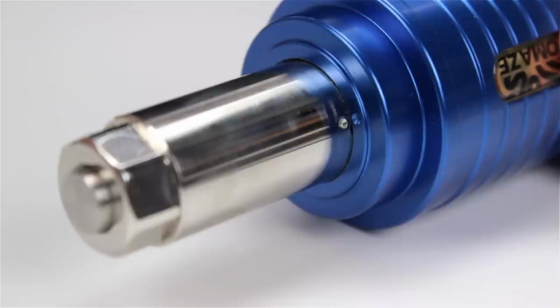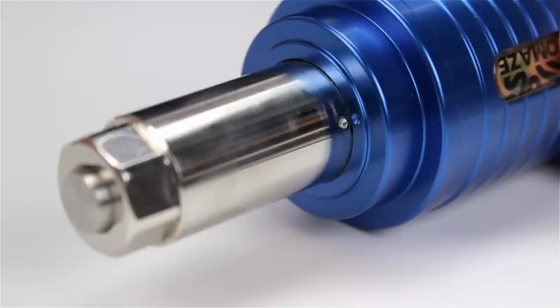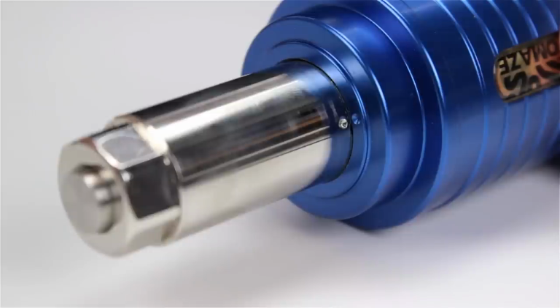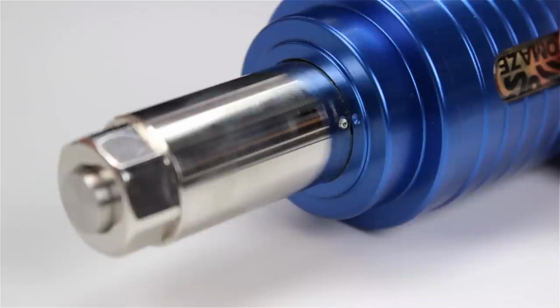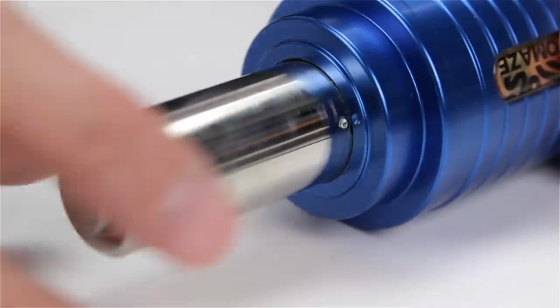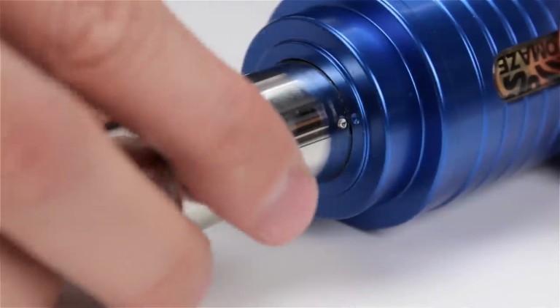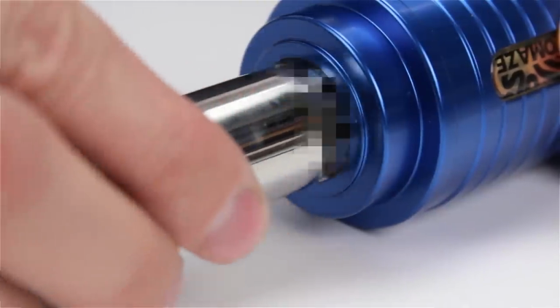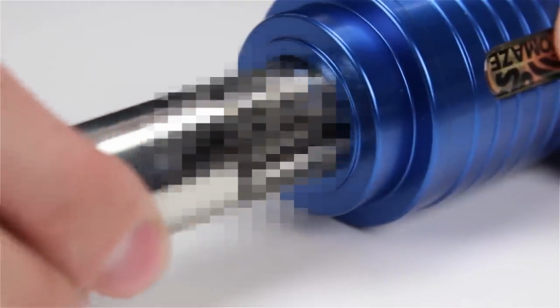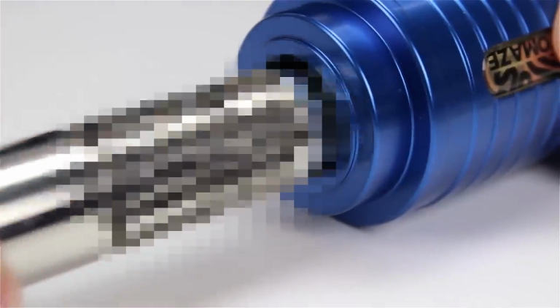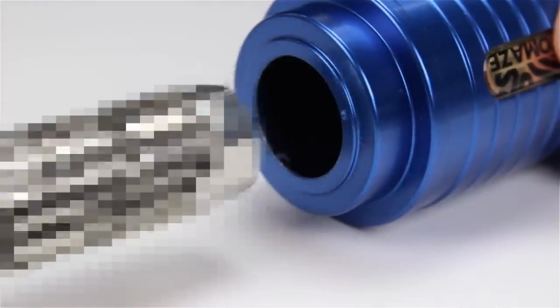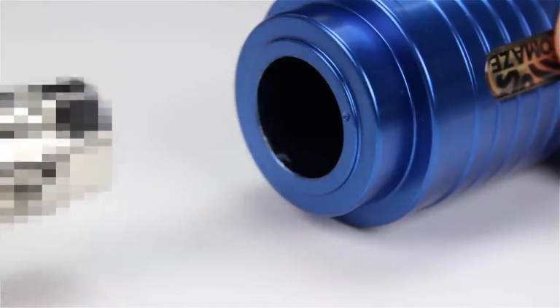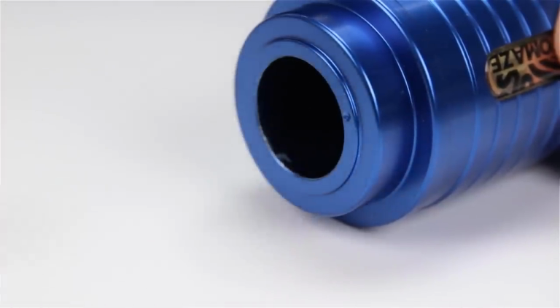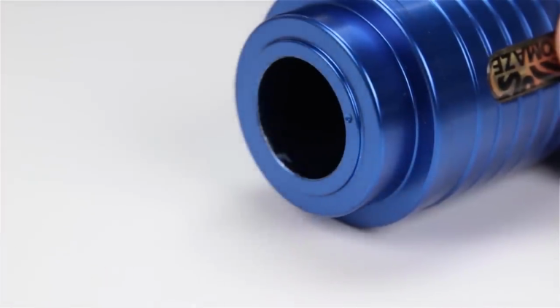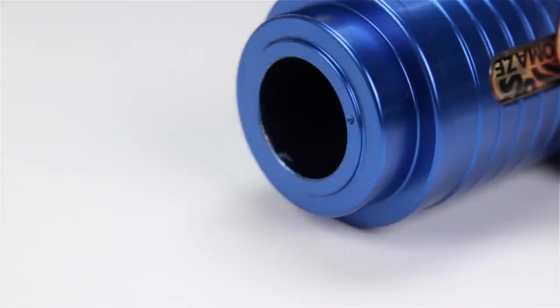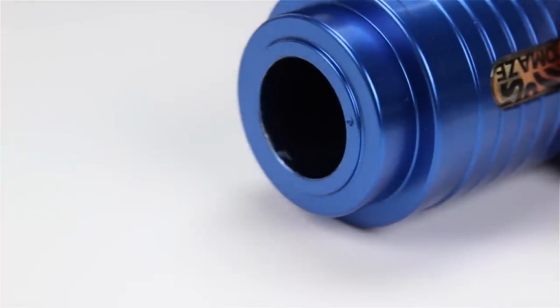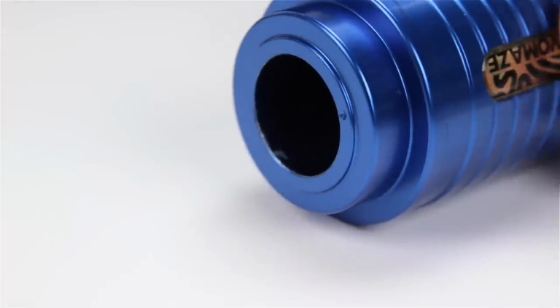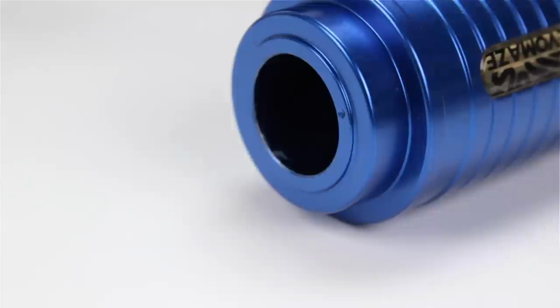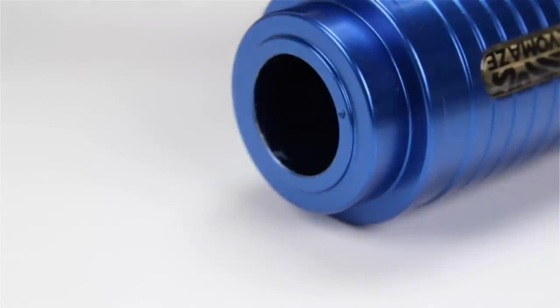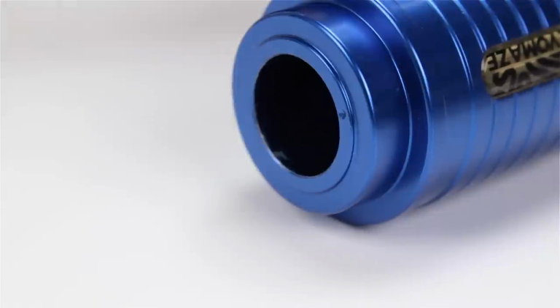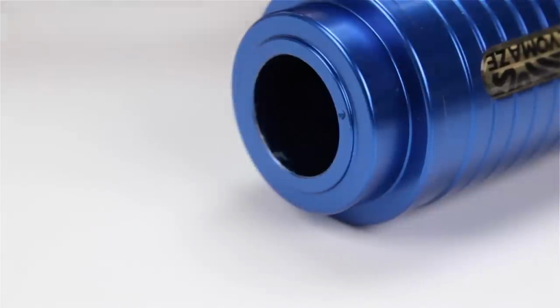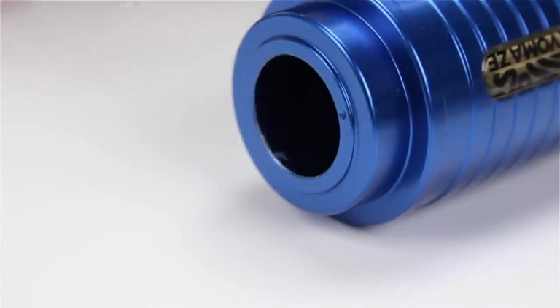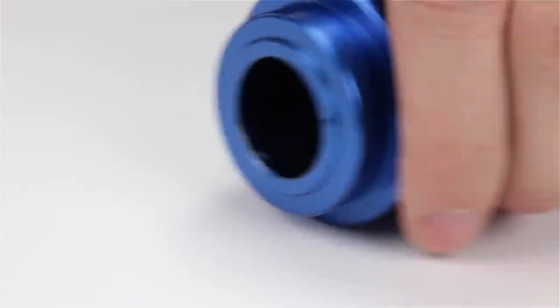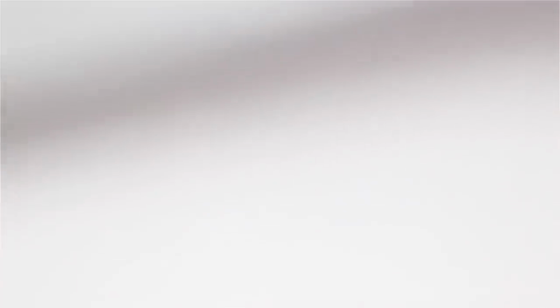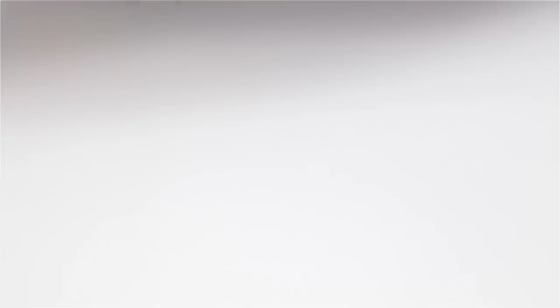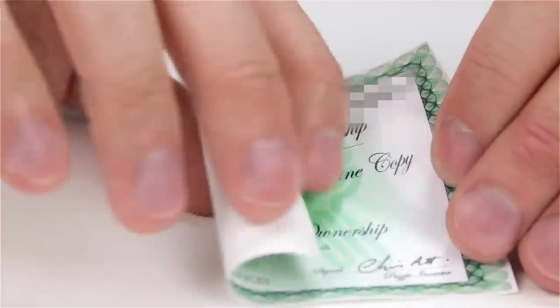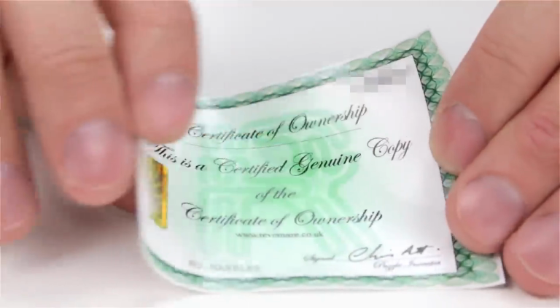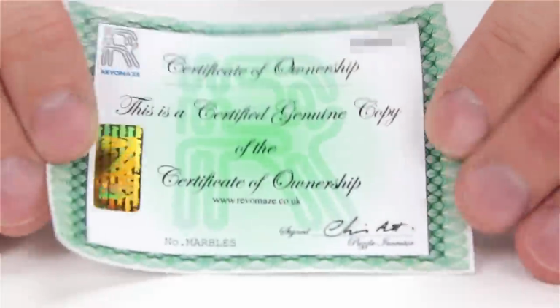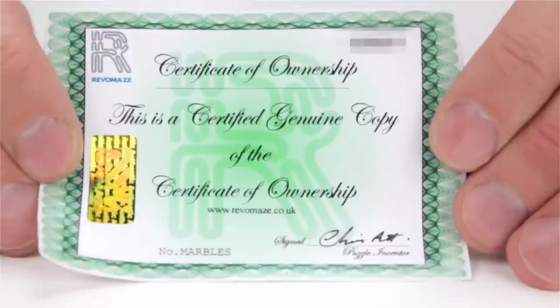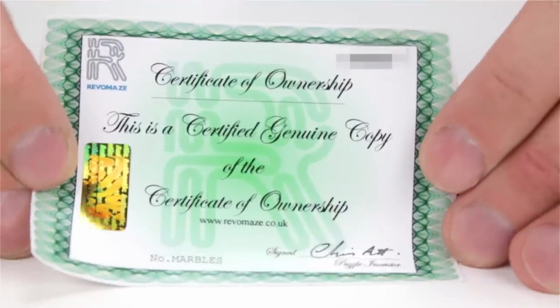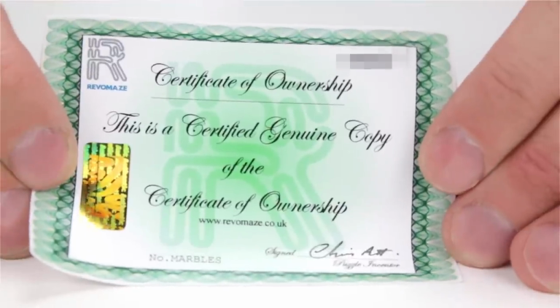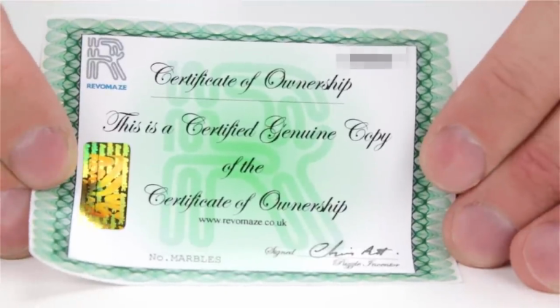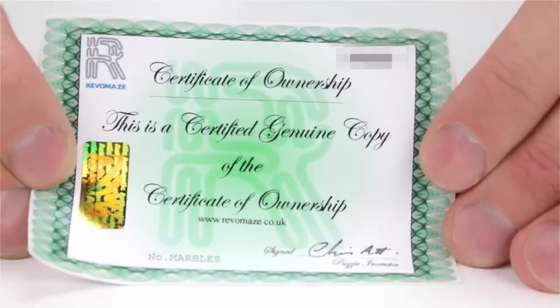At that point, the maze will finally slide out, and all of the paths and traps and interior will finally be revealed, along with a small certificate of completion.